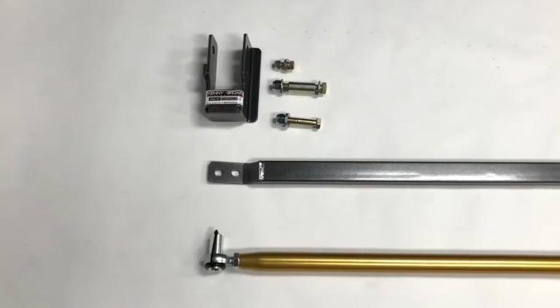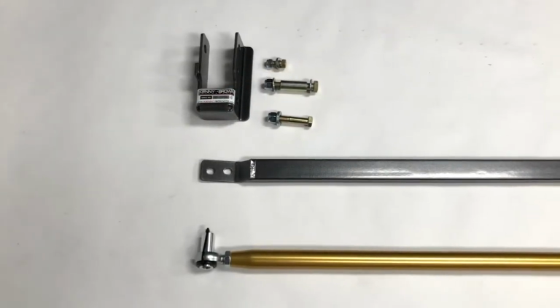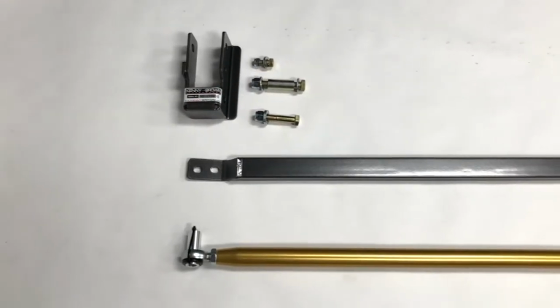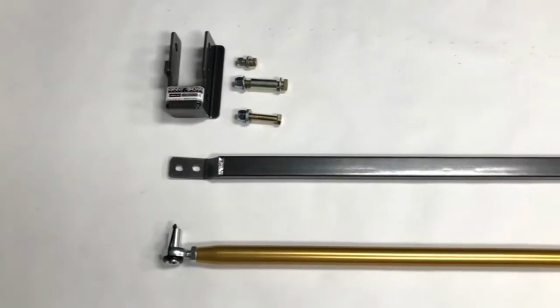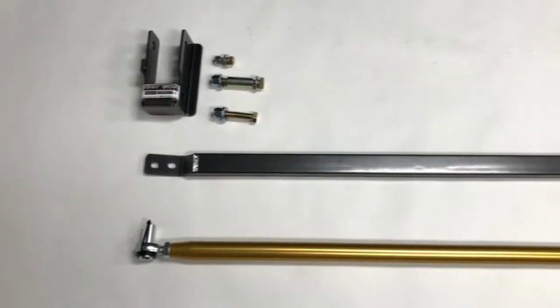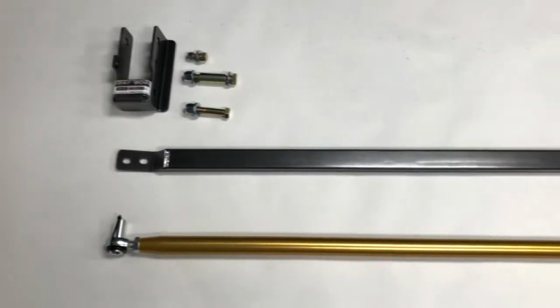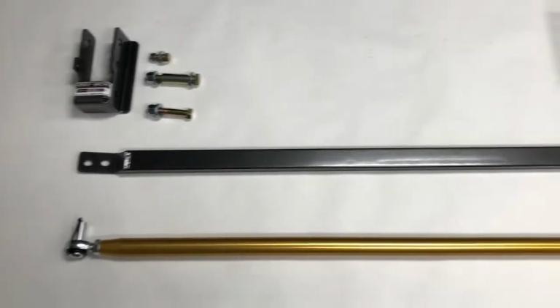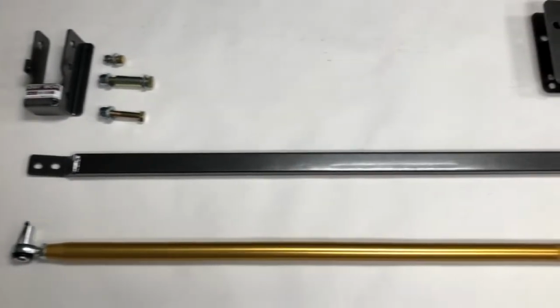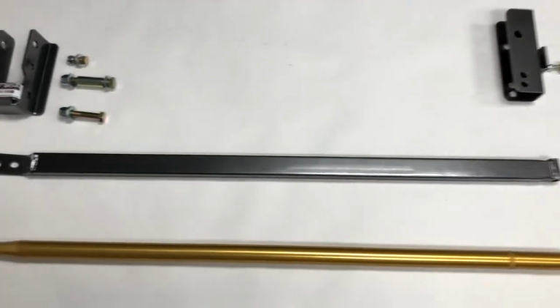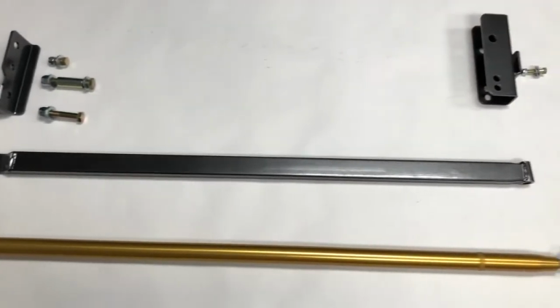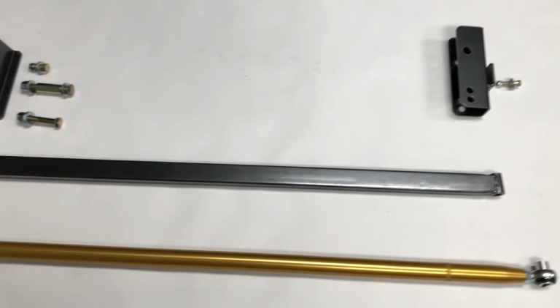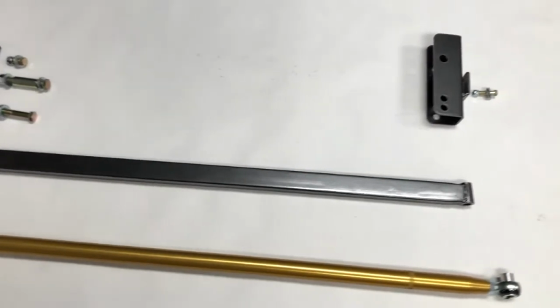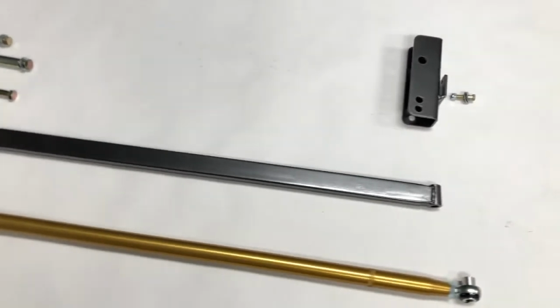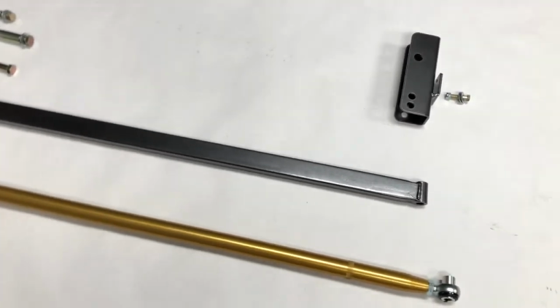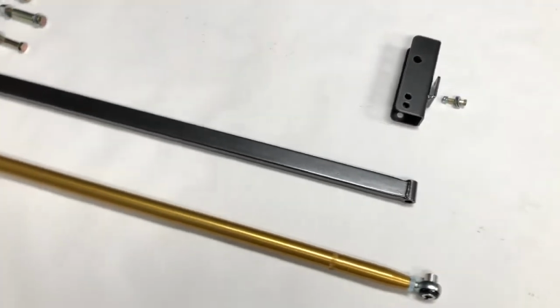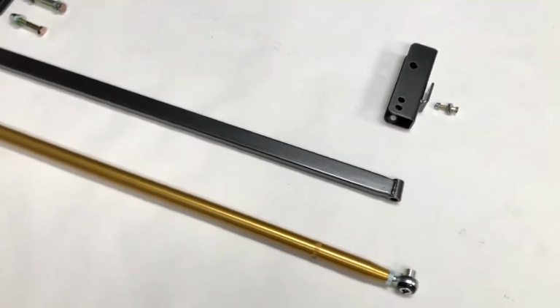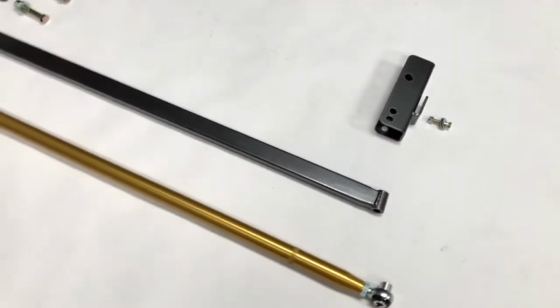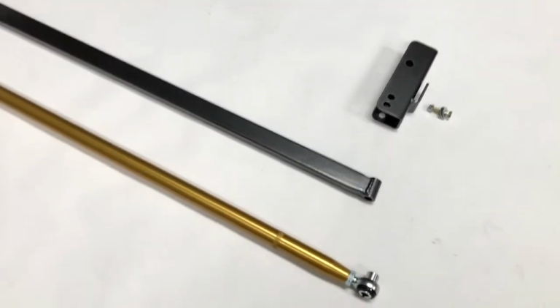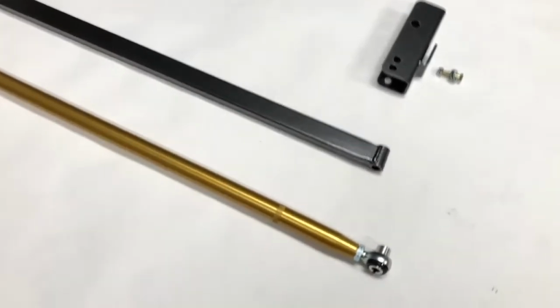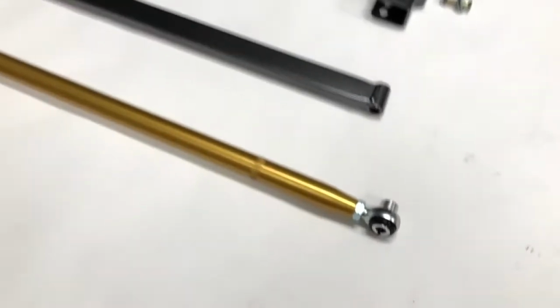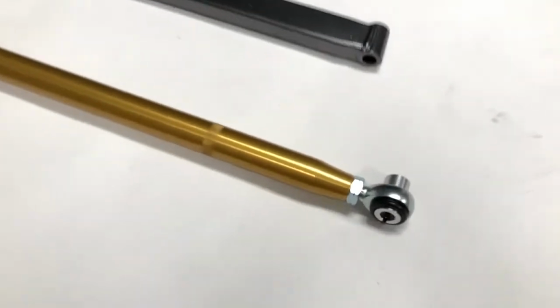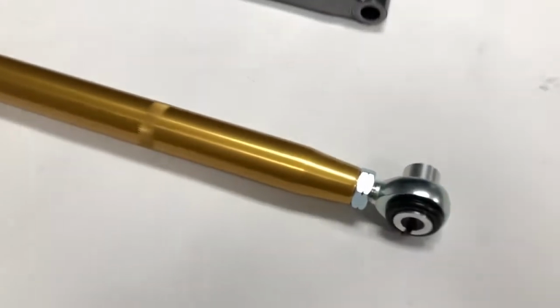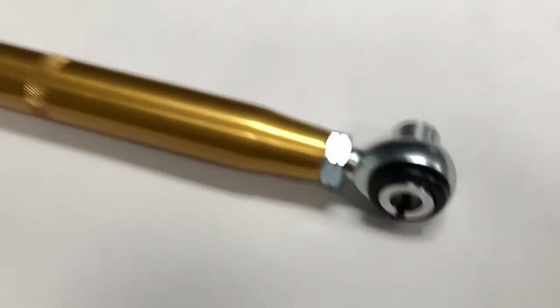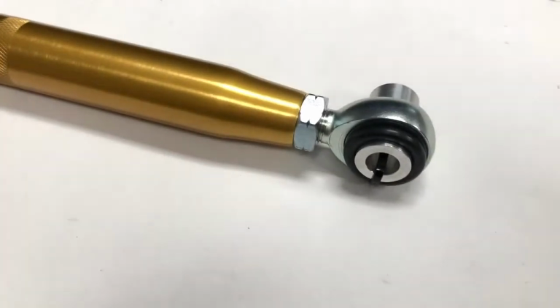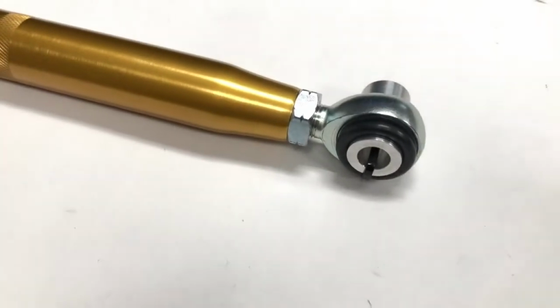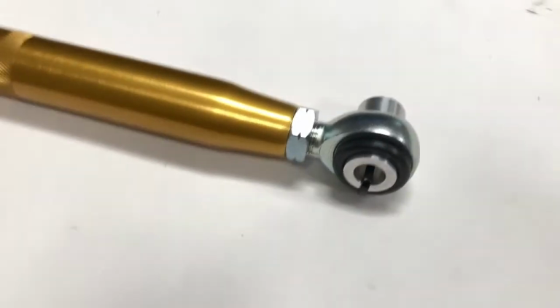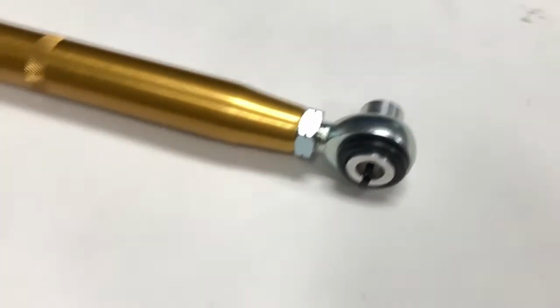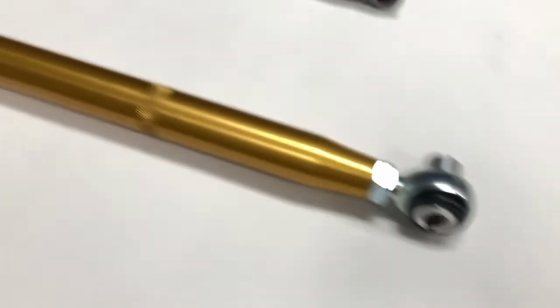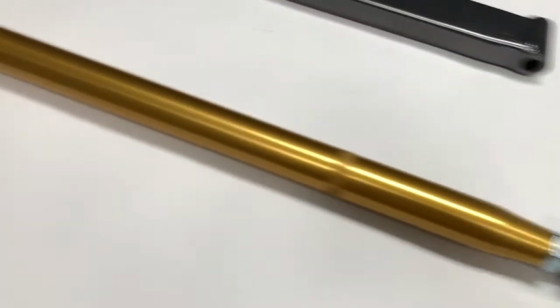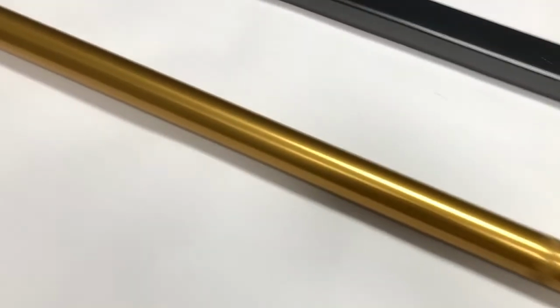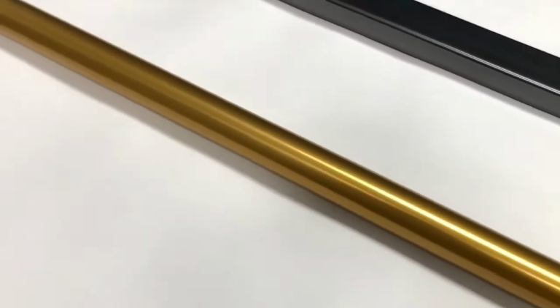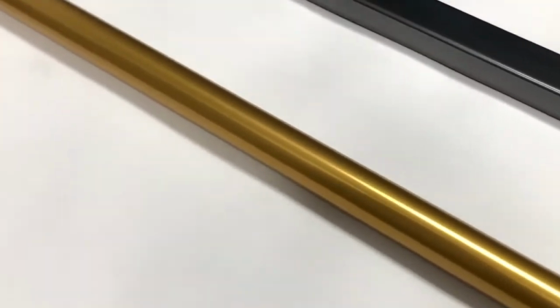The Kenny Brown Panhard Bar Kit lowers the rear roll center about 4 inches and replaces the factory rubber Panhard Bar bushings with spherical rod ends. One side is left-hand thread, so the length of the bar can be adjusted without unbolting it.